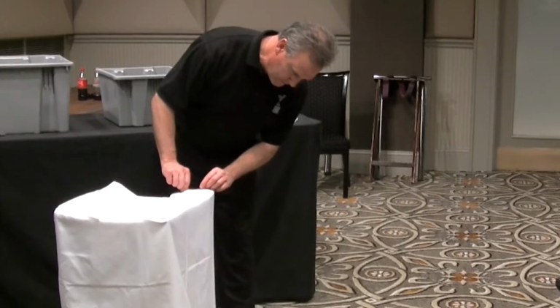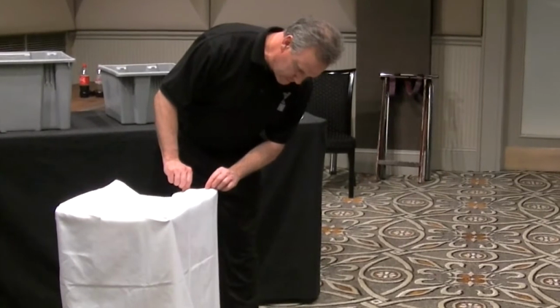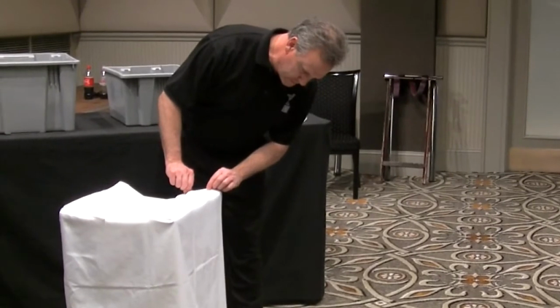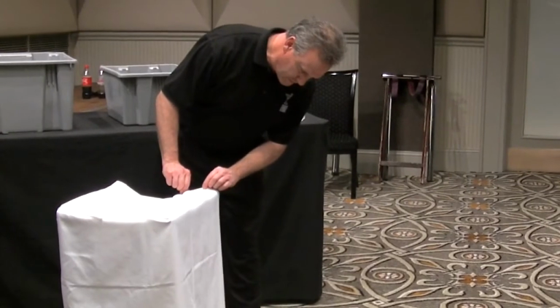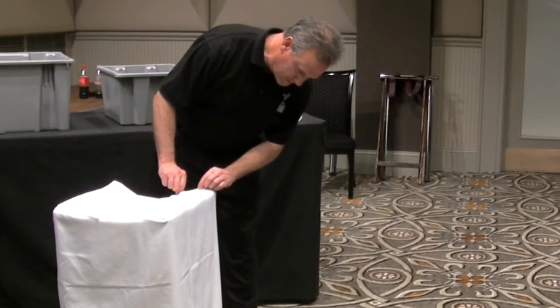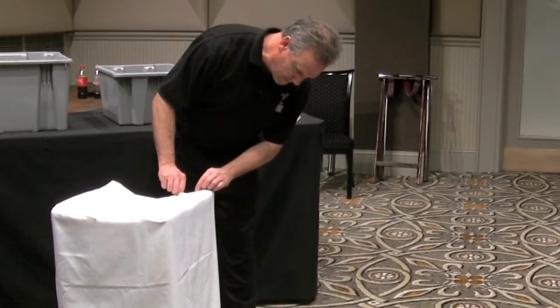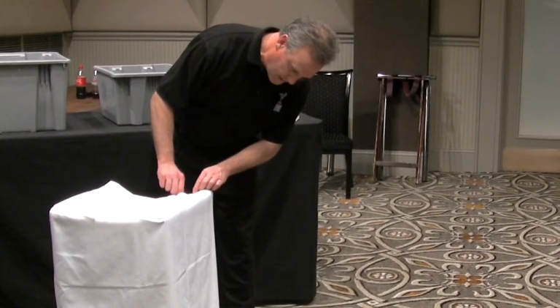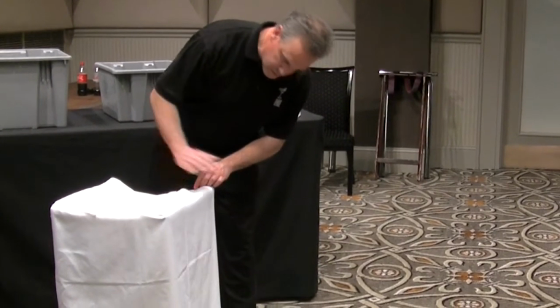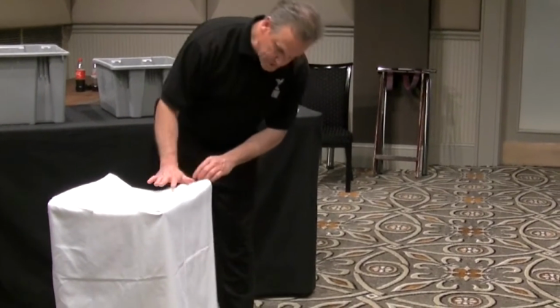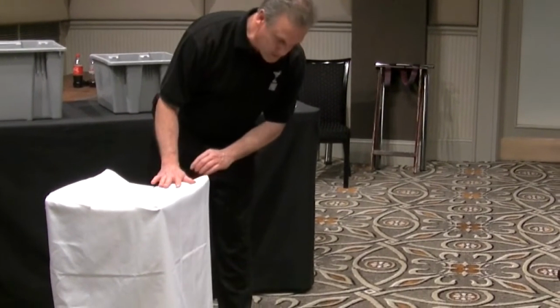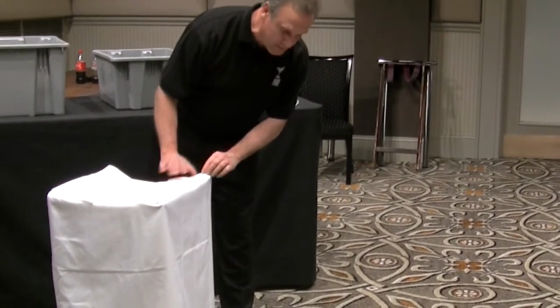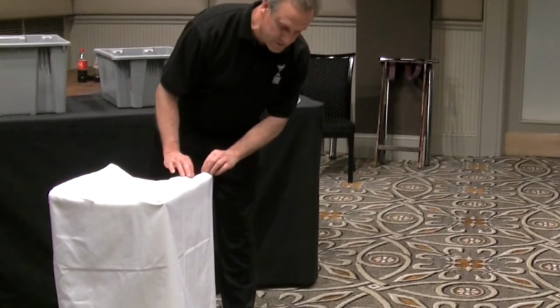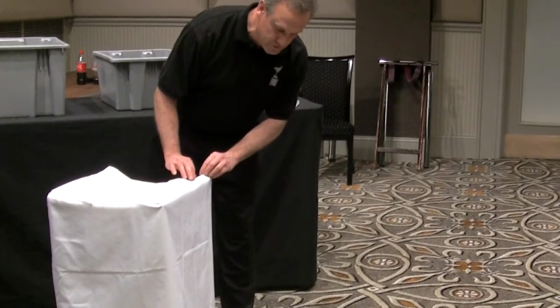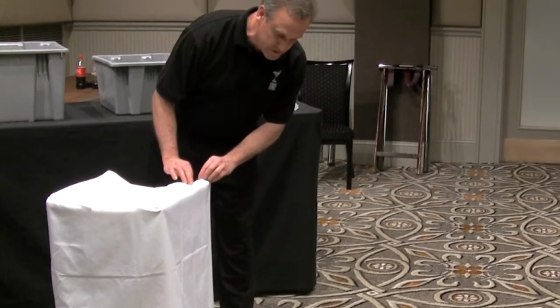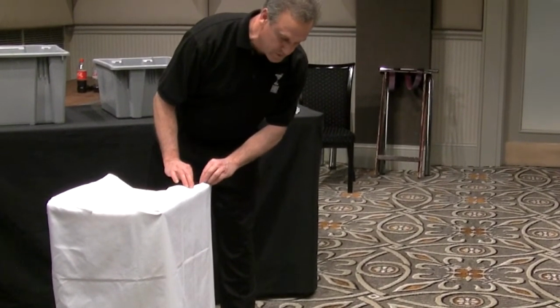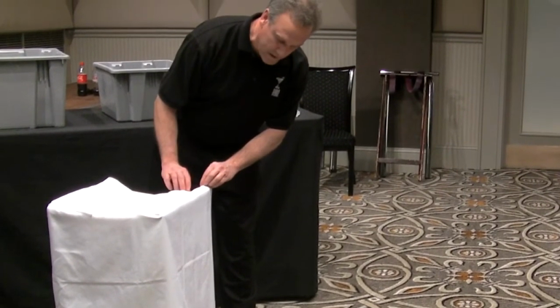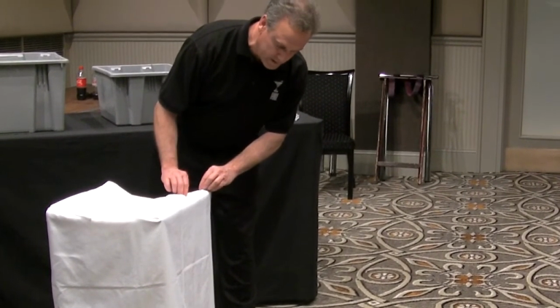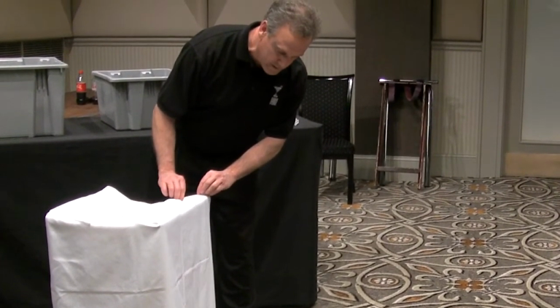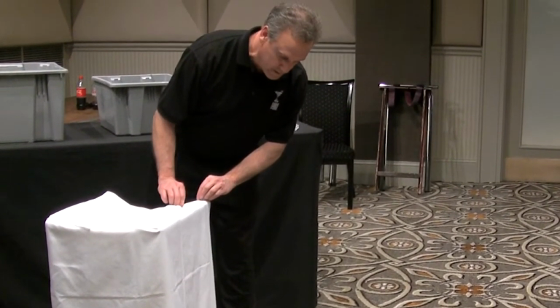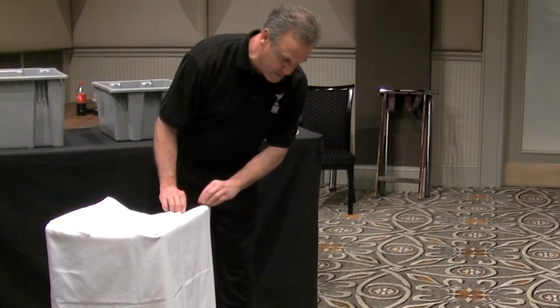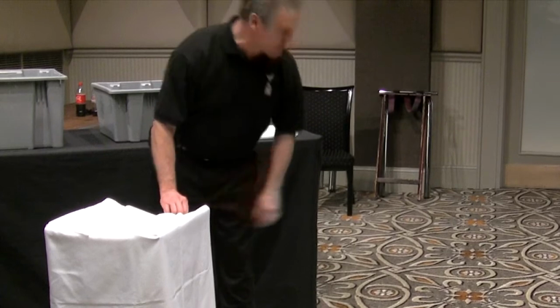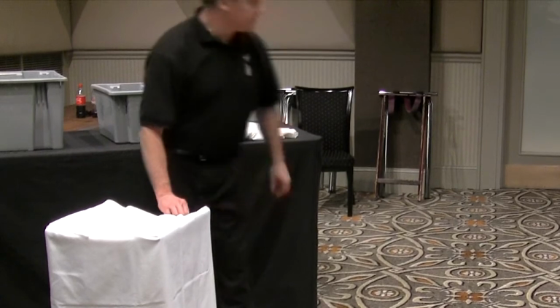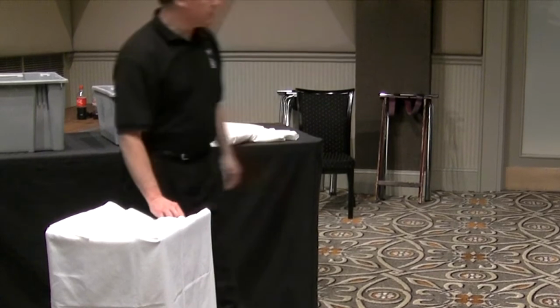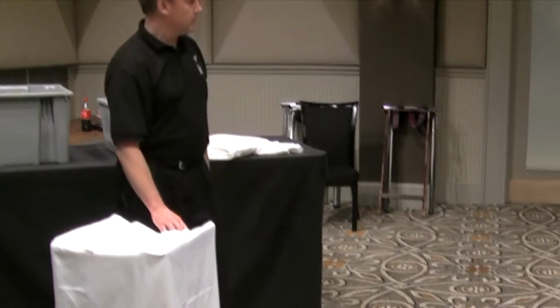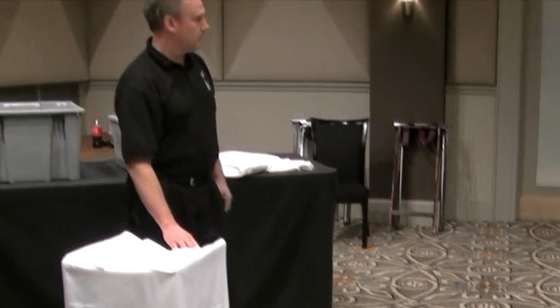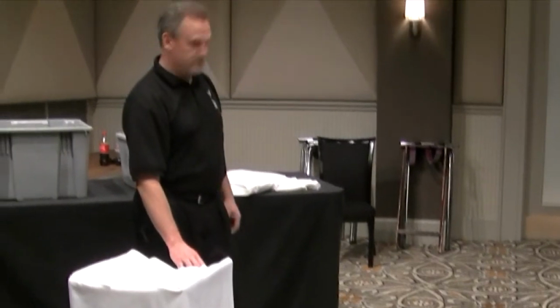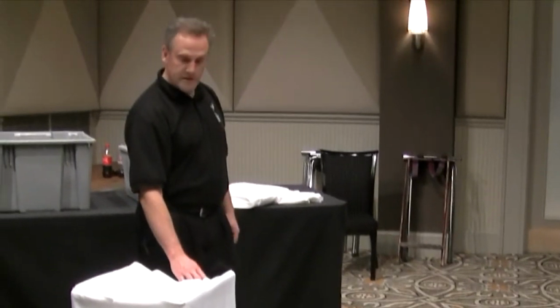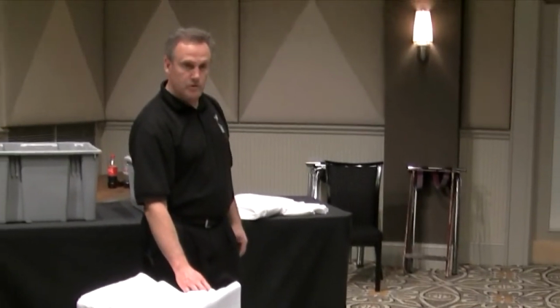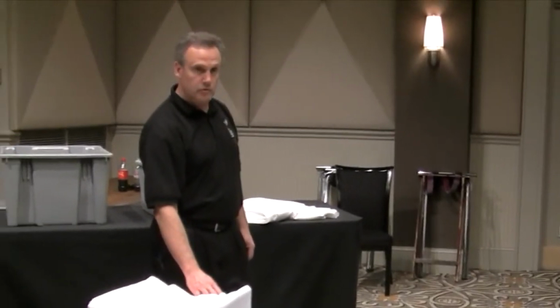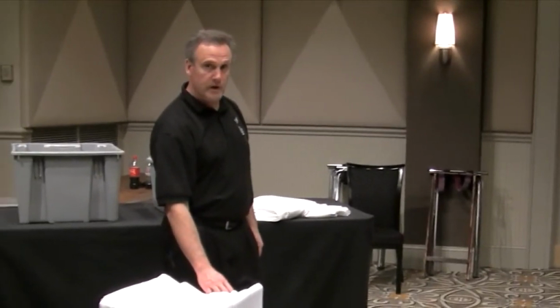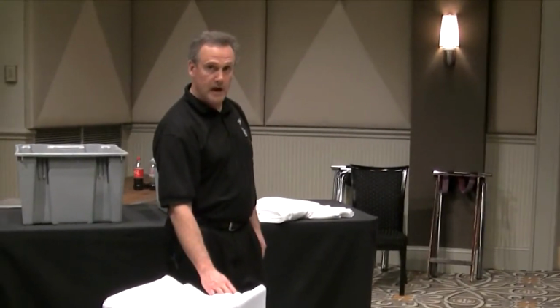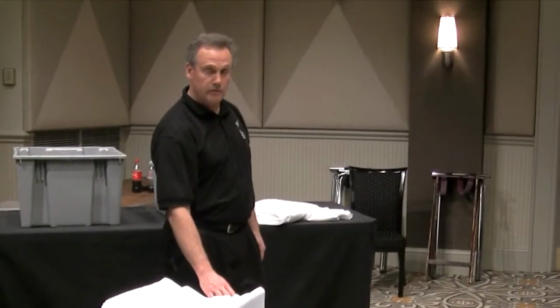And then you can just get real, because you're going to put something on top of it. As soon as you get something with some weight on it, it looks beautiful. So that's how you do tray jacks.